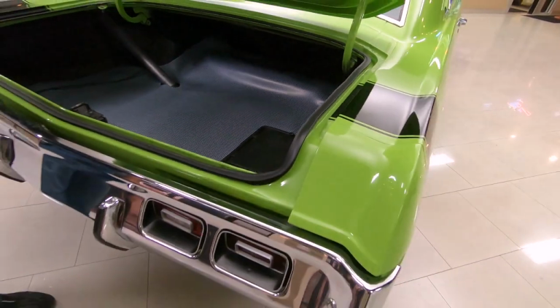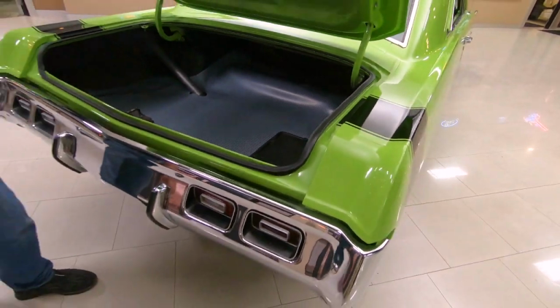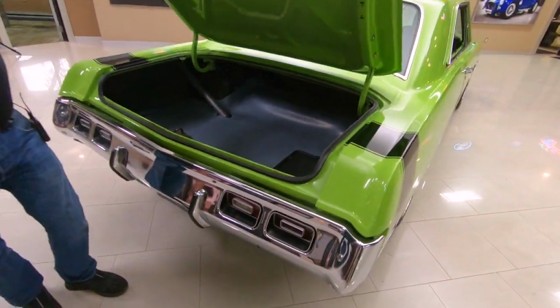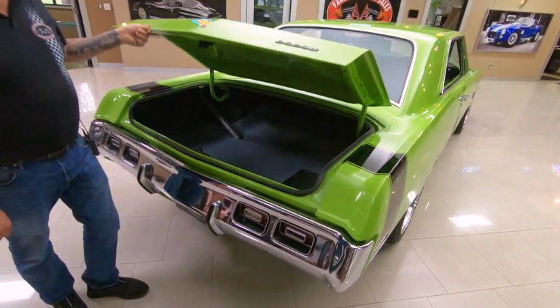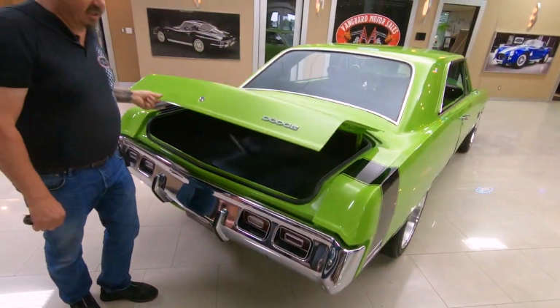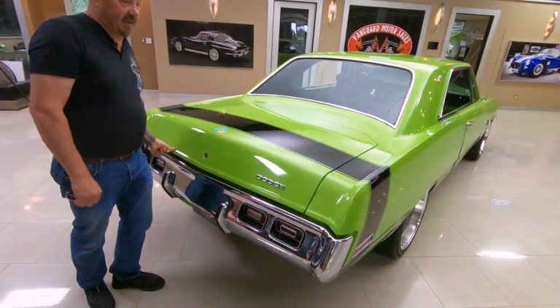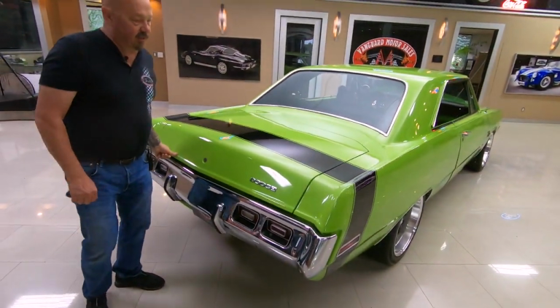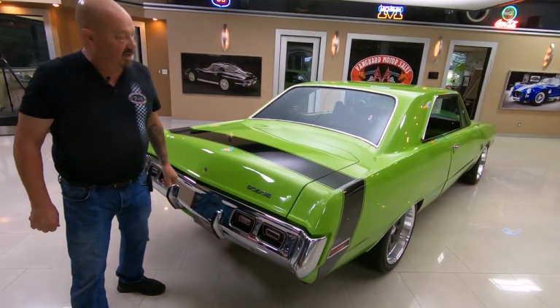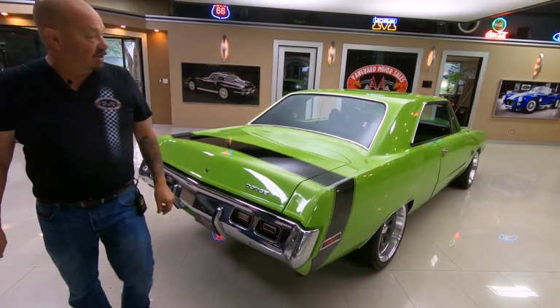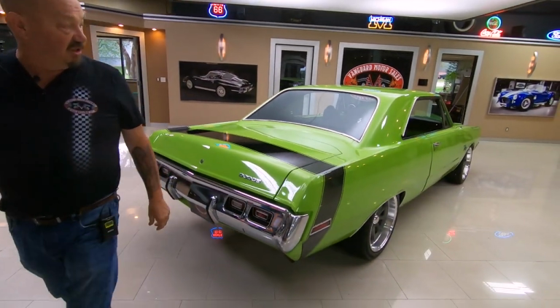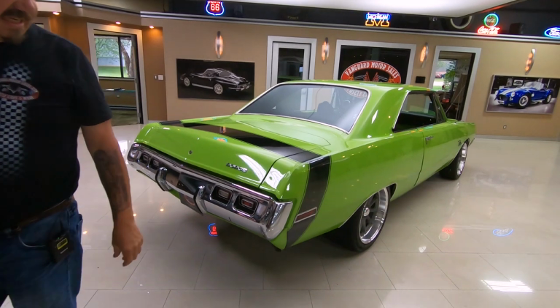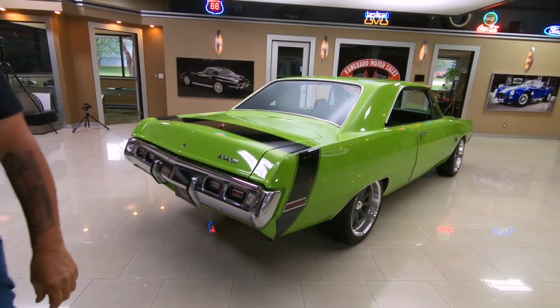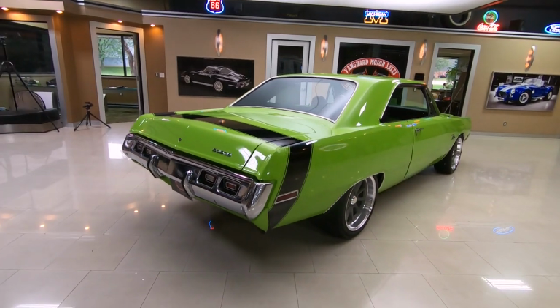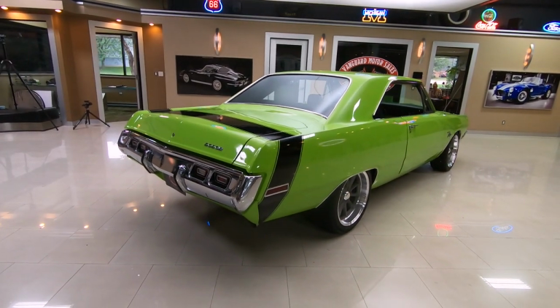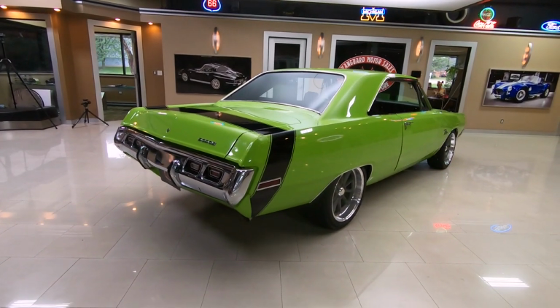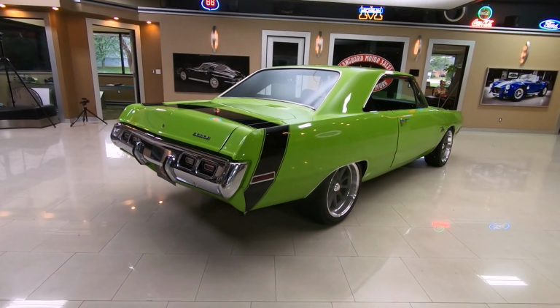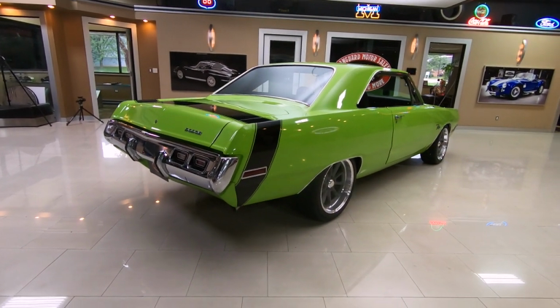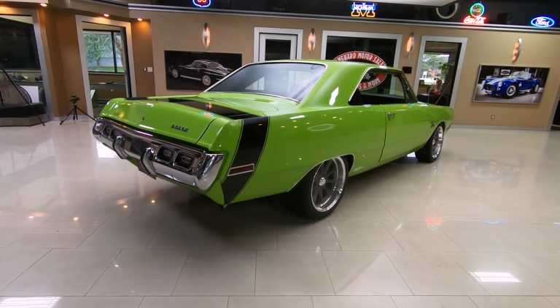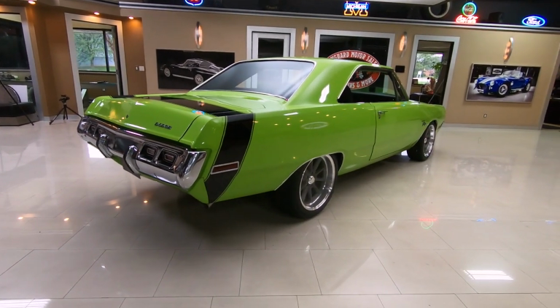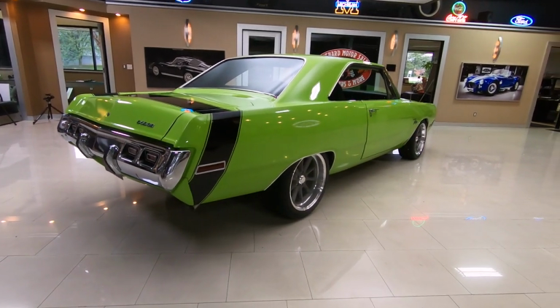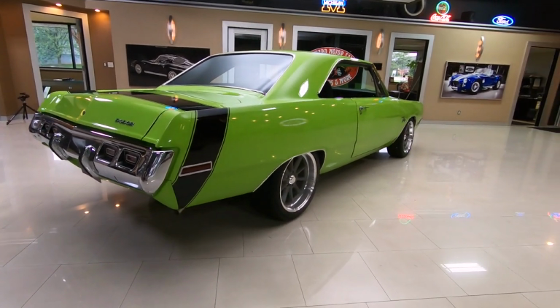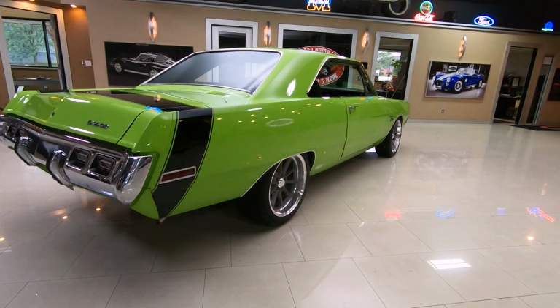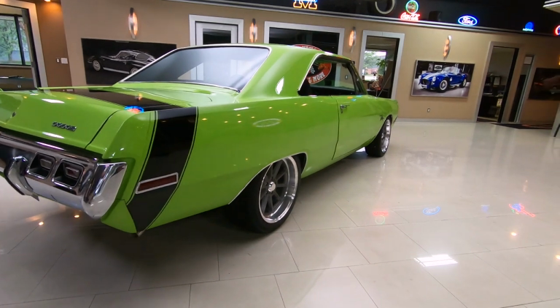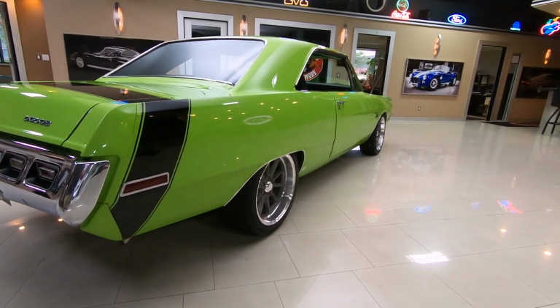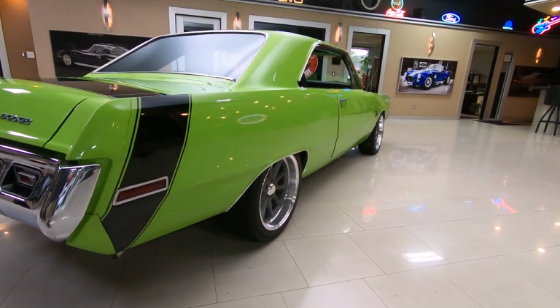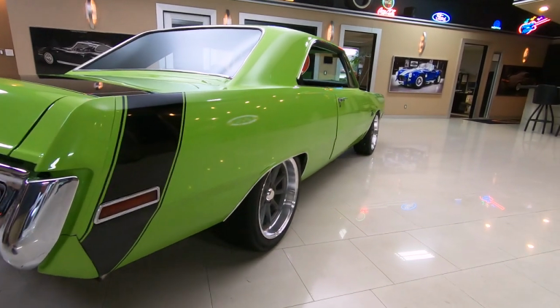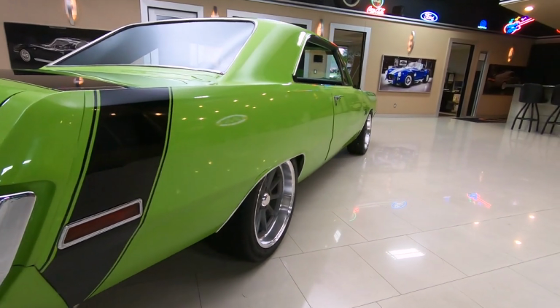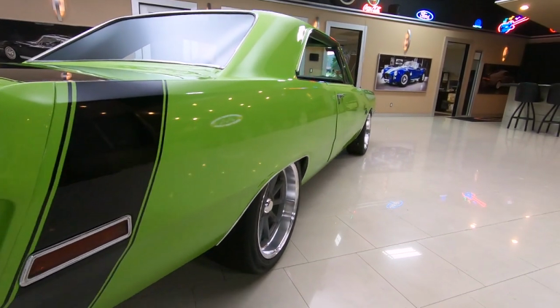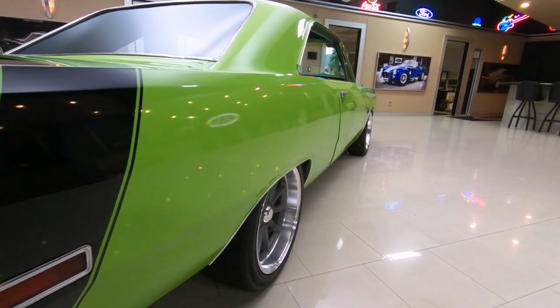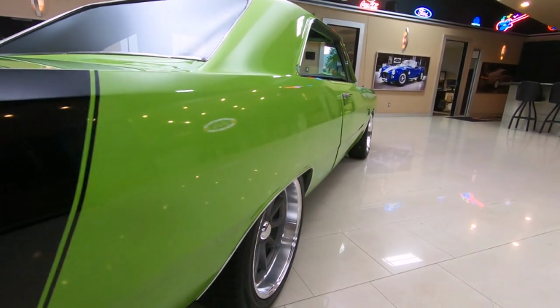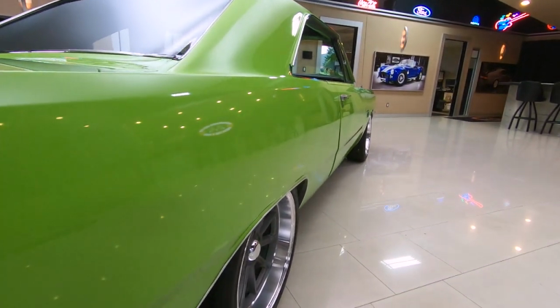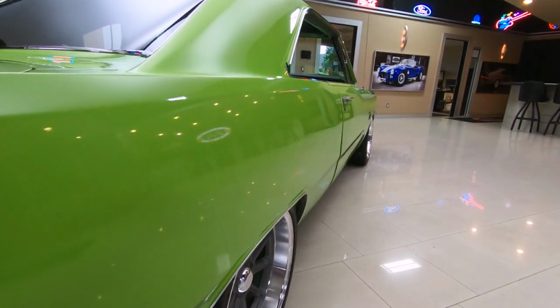Stand back and look at the stance on this baby. You want to talk about a great looking stance — this car looks like it's fast sitting still, doesn't it? And look down the side of it. Look at that paint work — straight as an arrow.